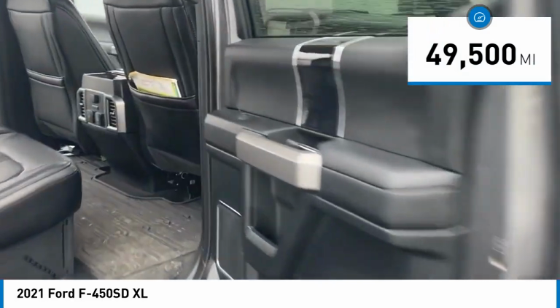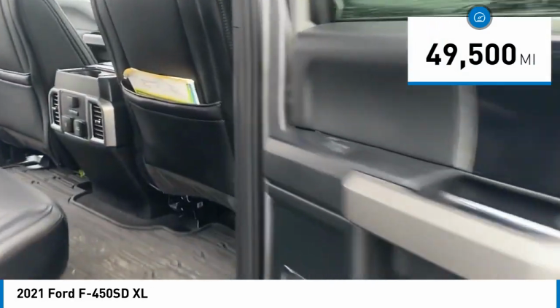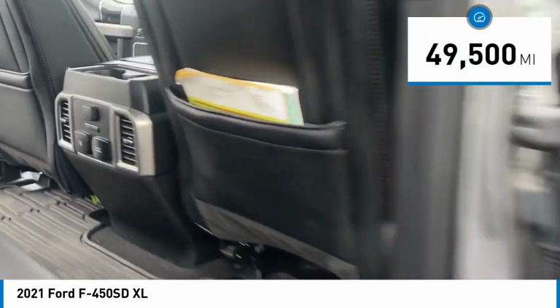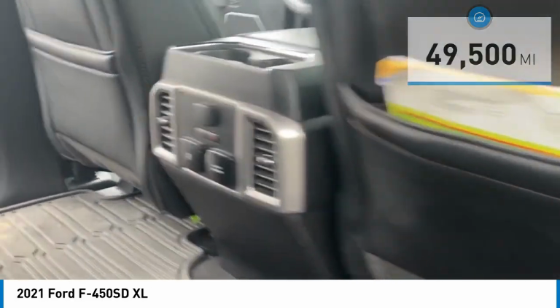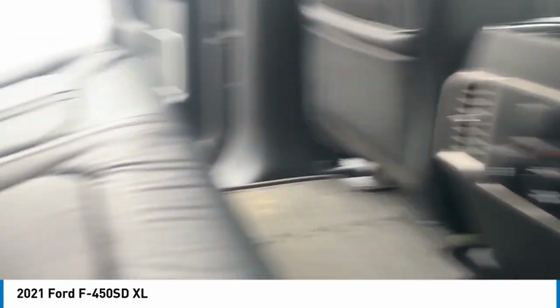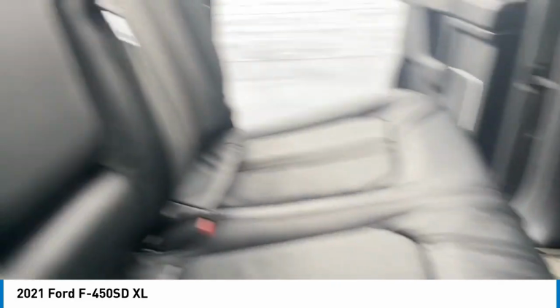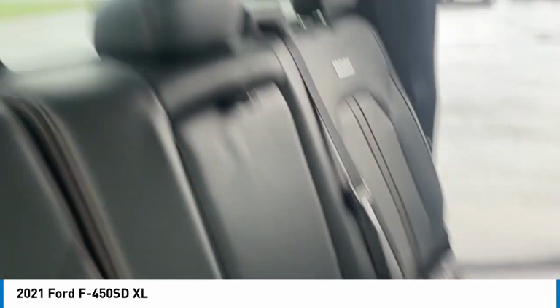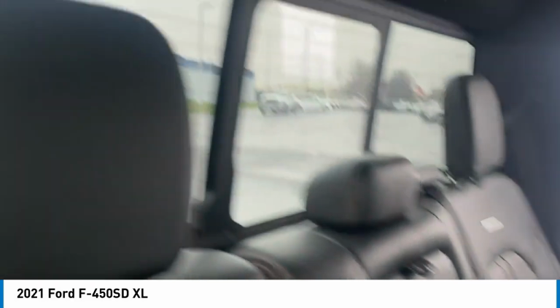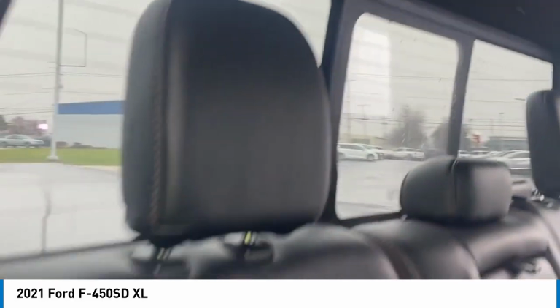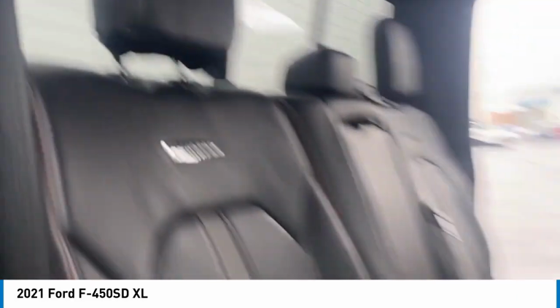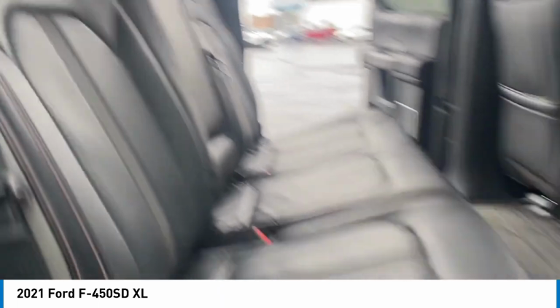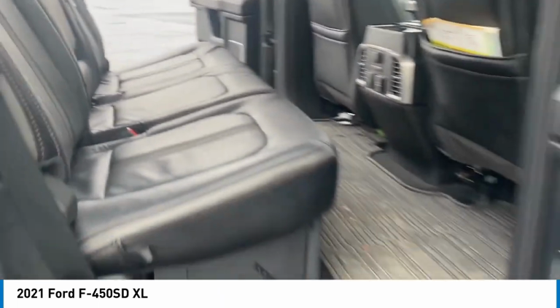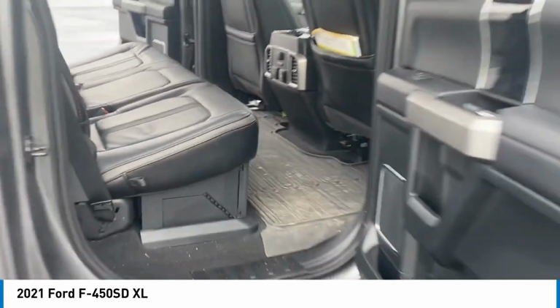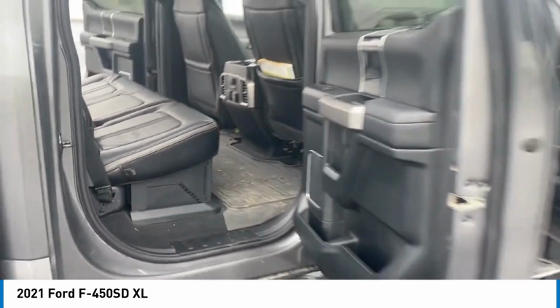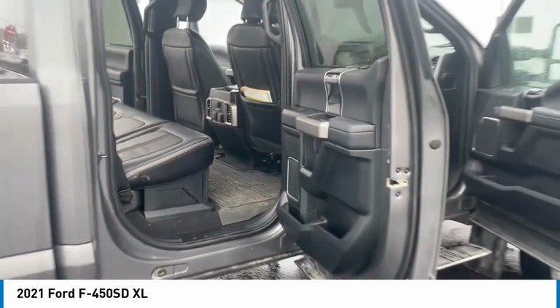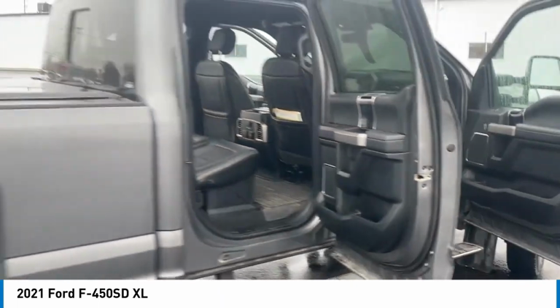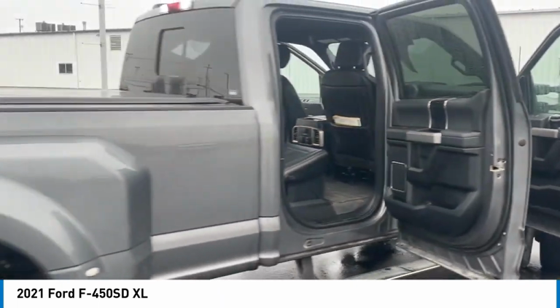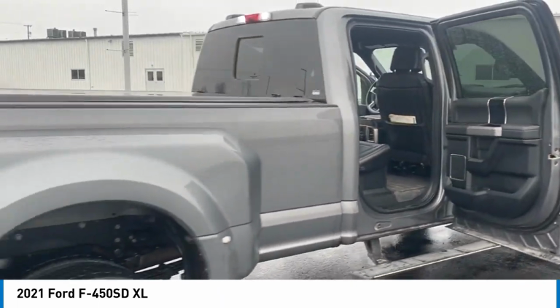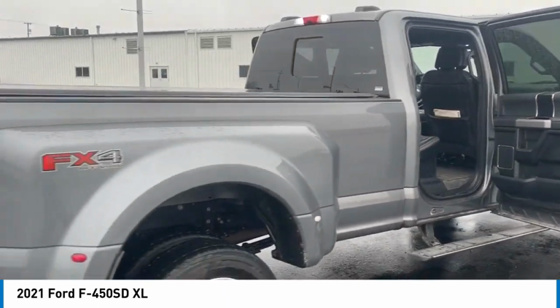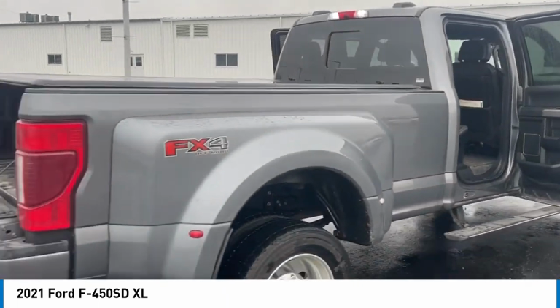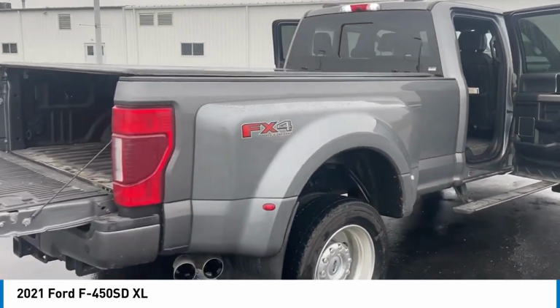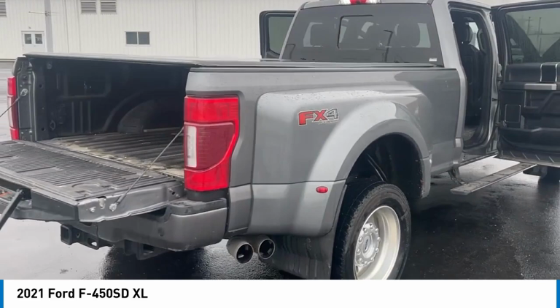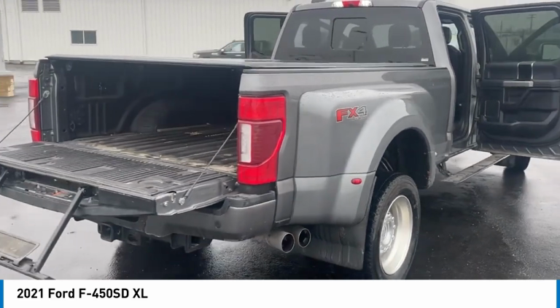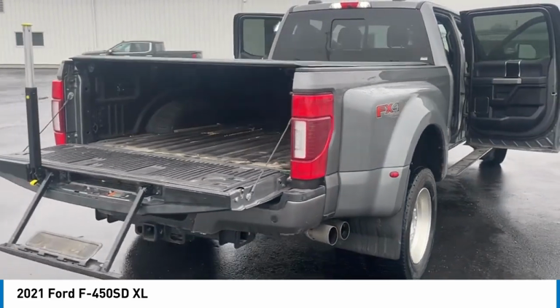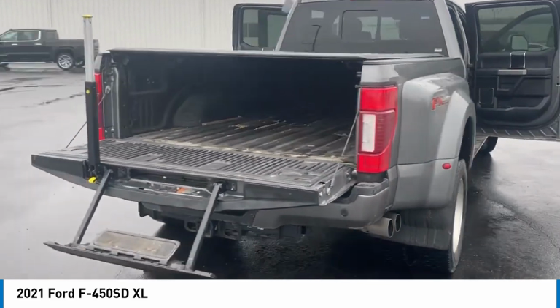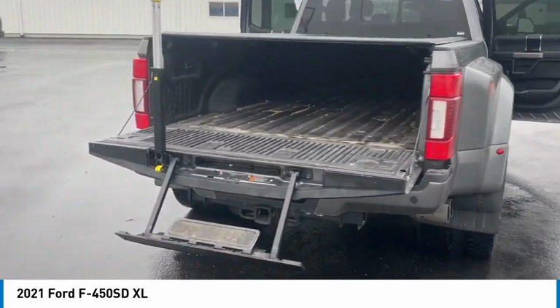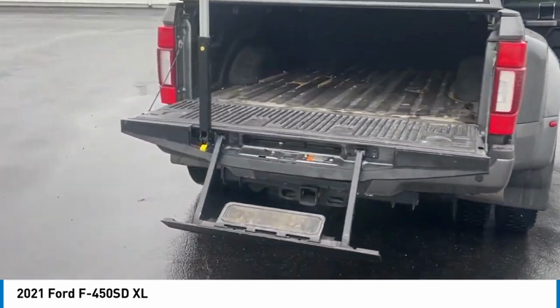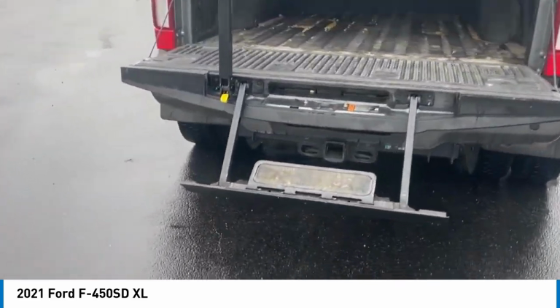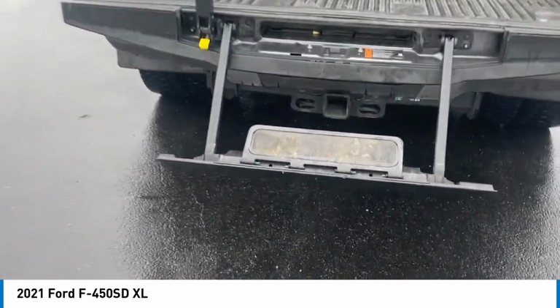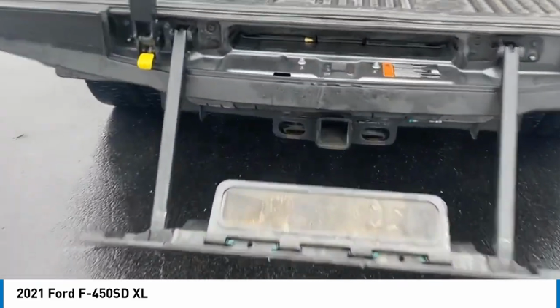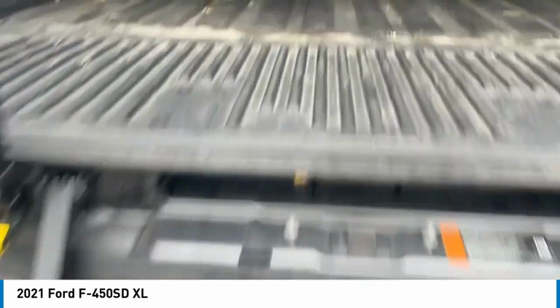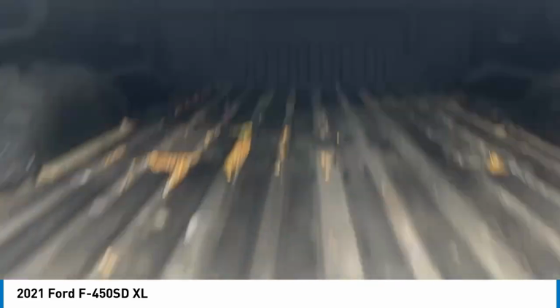Here are some of this vehicle's great options: electronic stability control, alloy wheels, brake assist, traction control, rear step bumper, dual rear wheels, four-wheel disc brakes, trip computer, tachometer, and power steering.